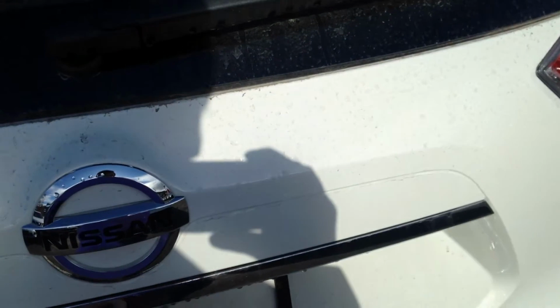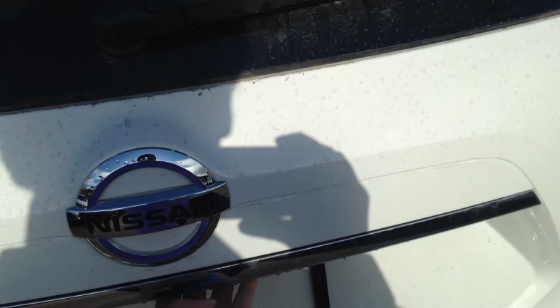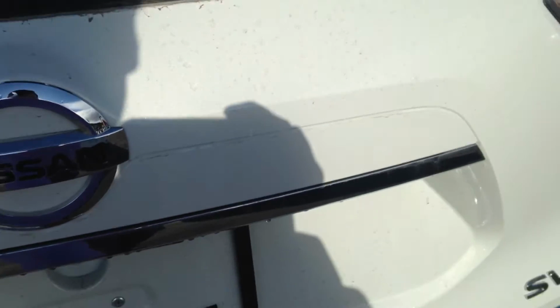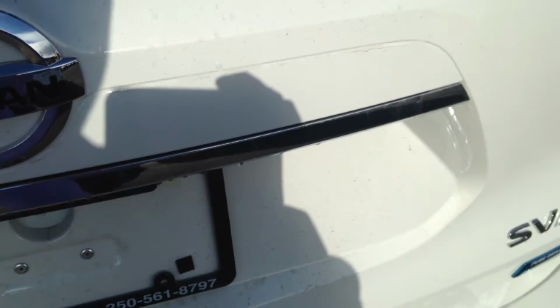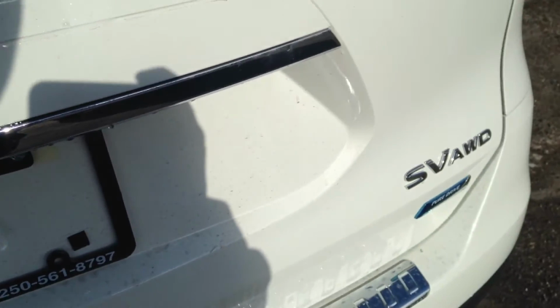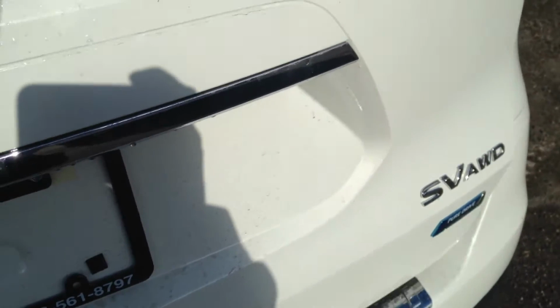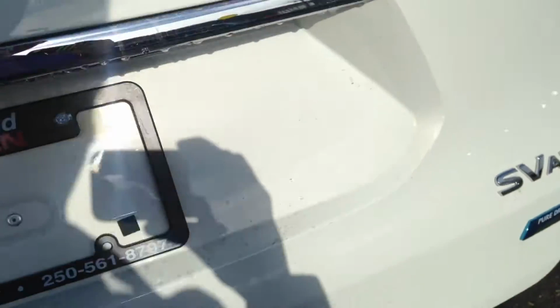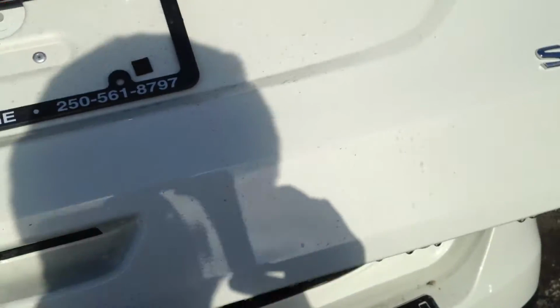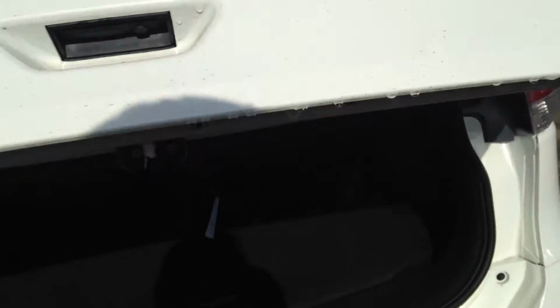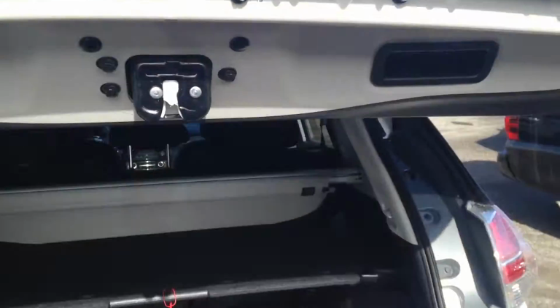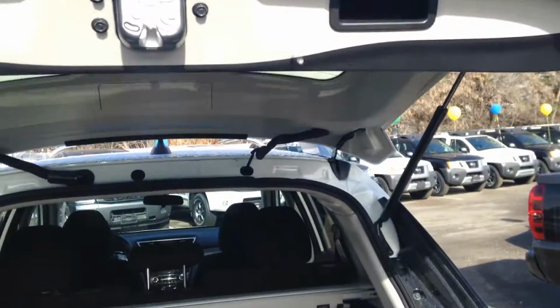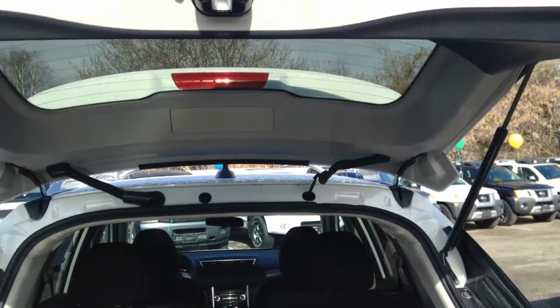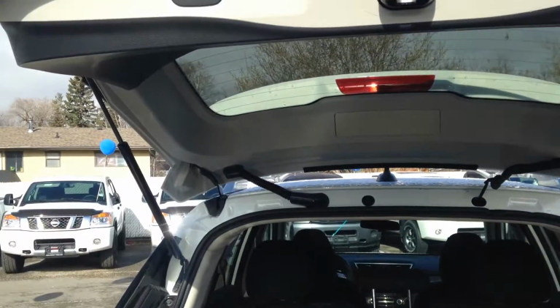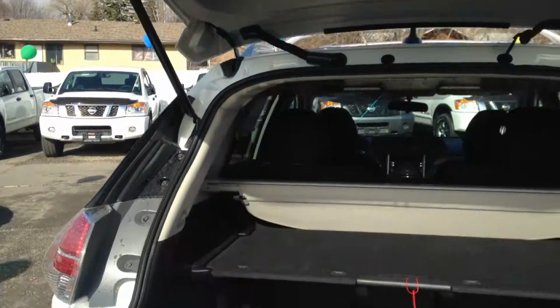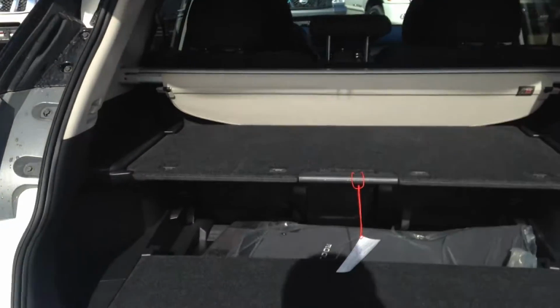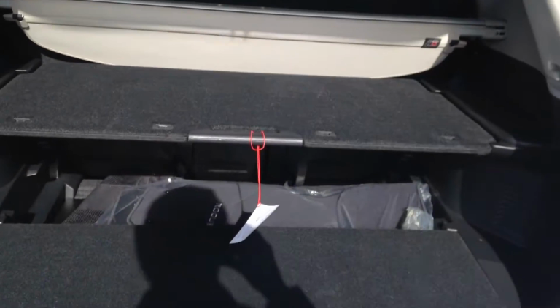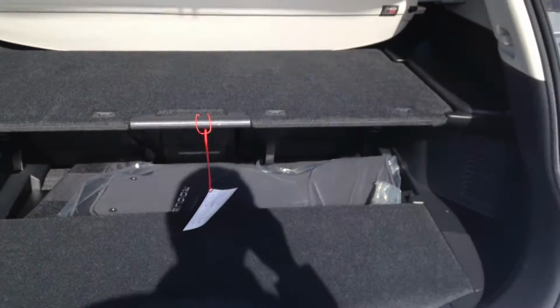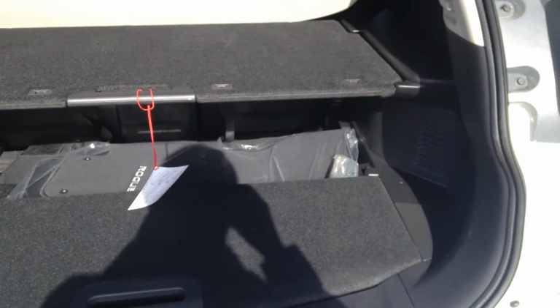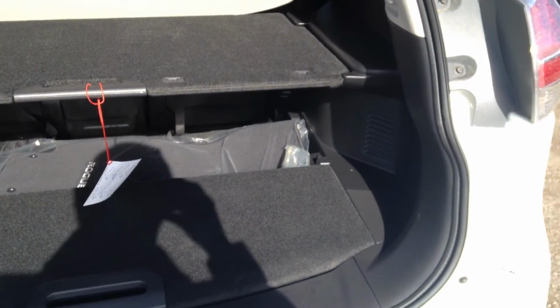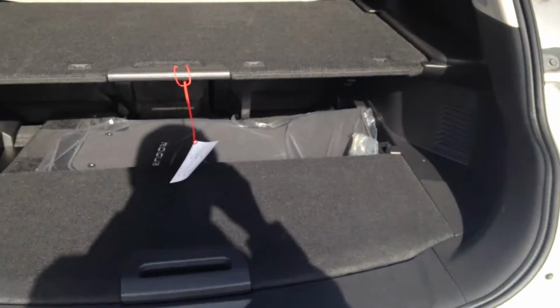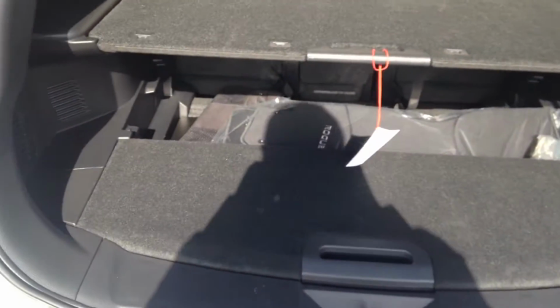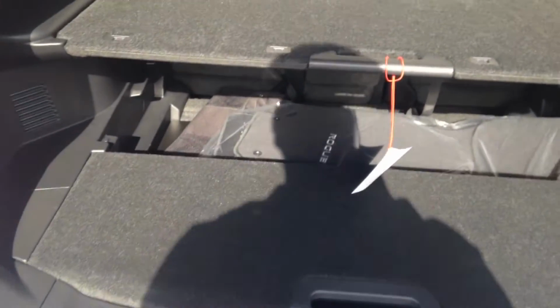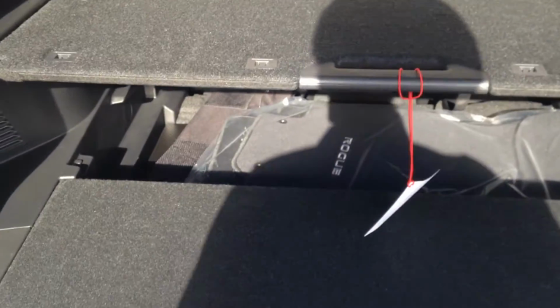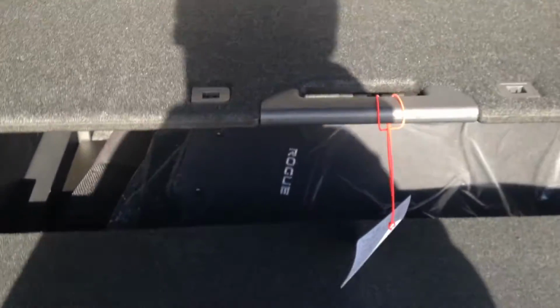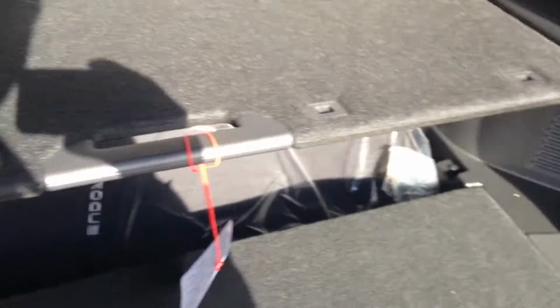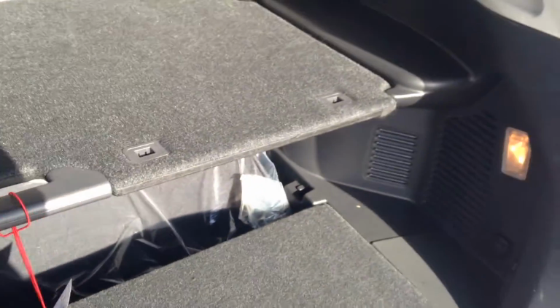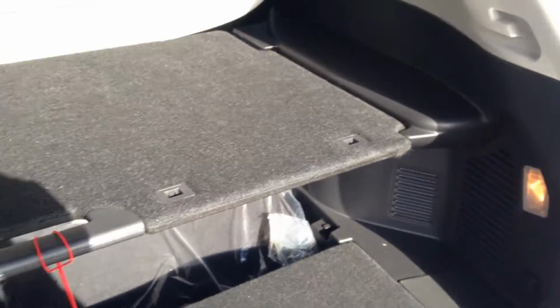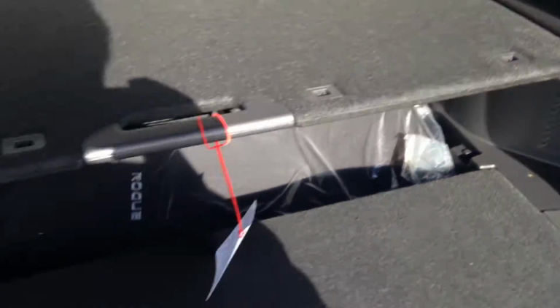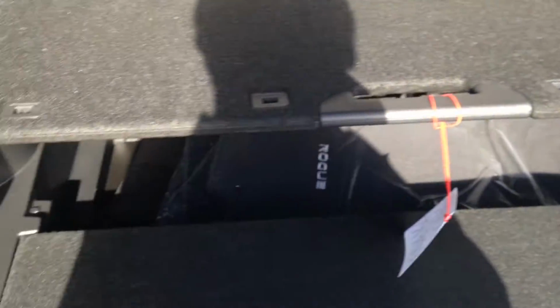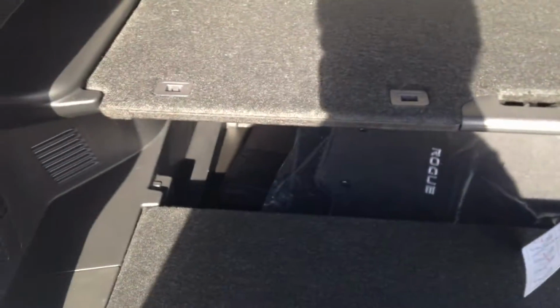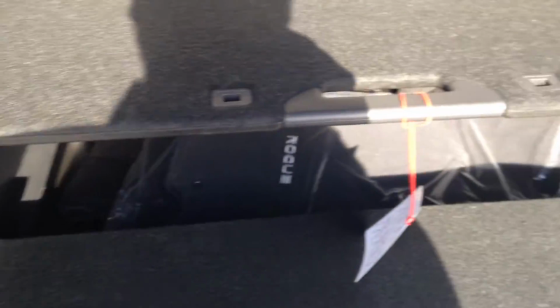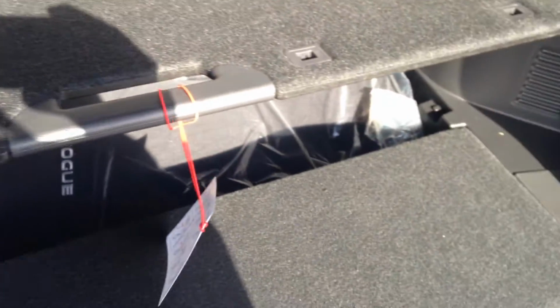Let me pop open the back for you. Very nice easy lift gate. You do have the divide and hide storage system — this comes in 18 different configurations. As you can tell, it's got the shelving unit right now.